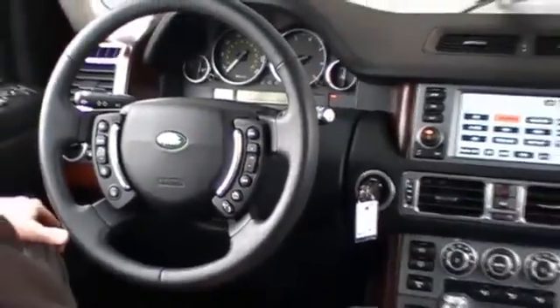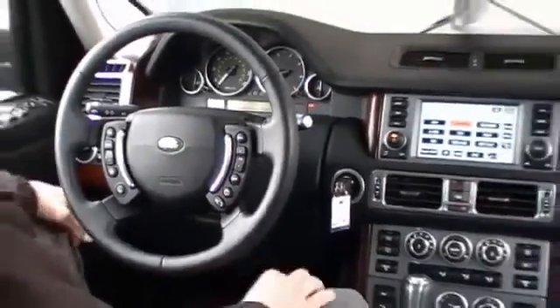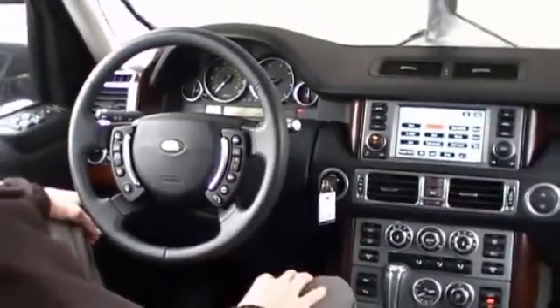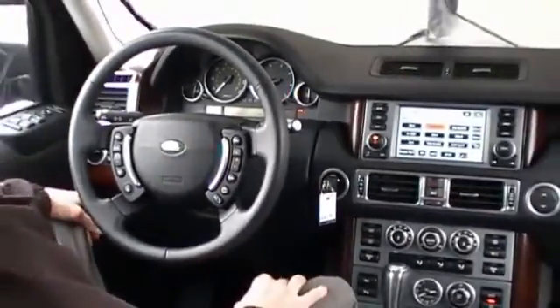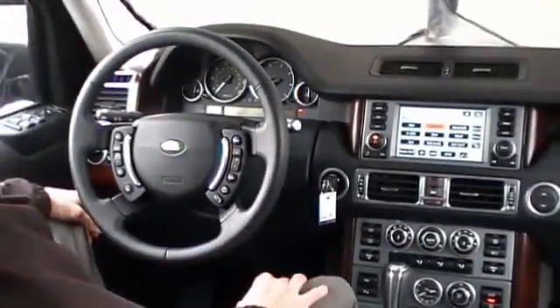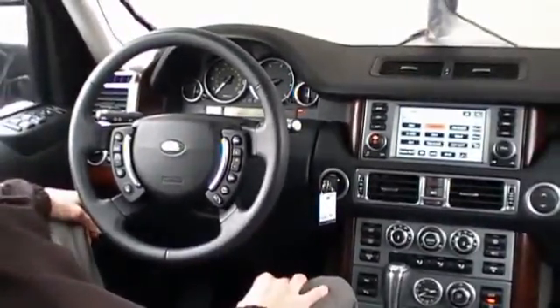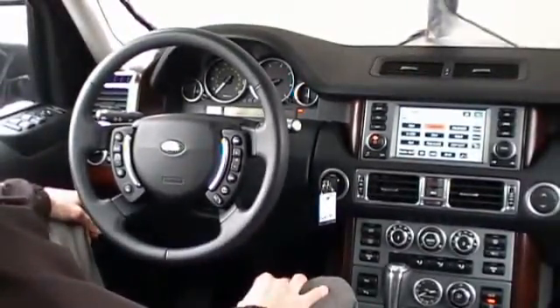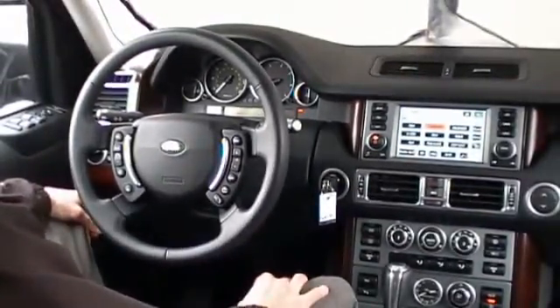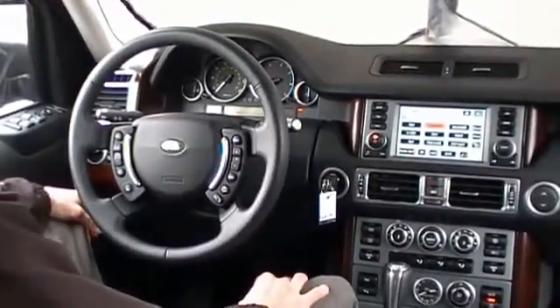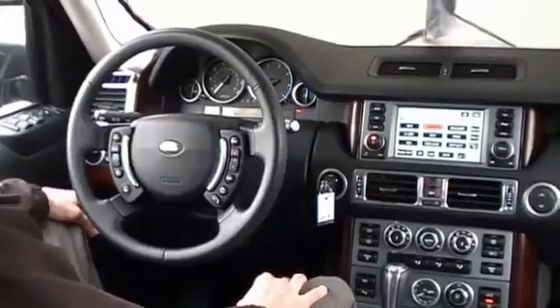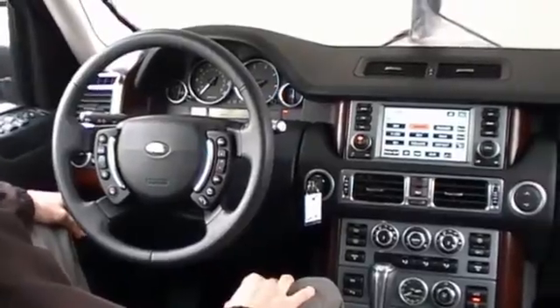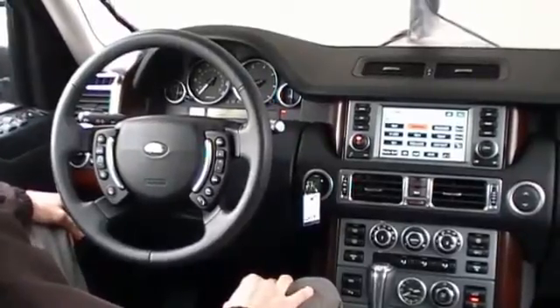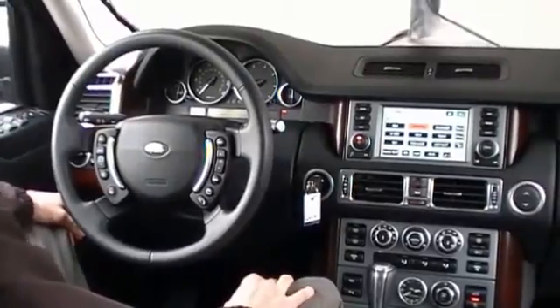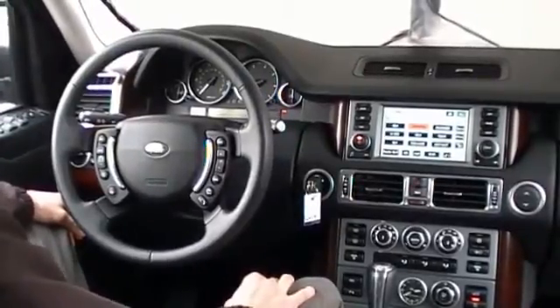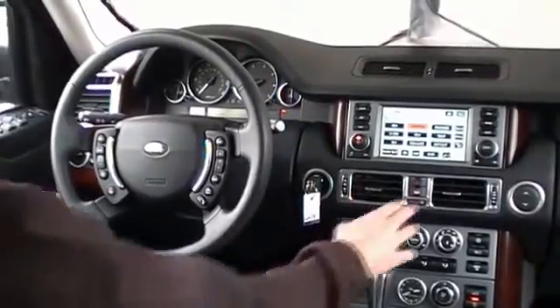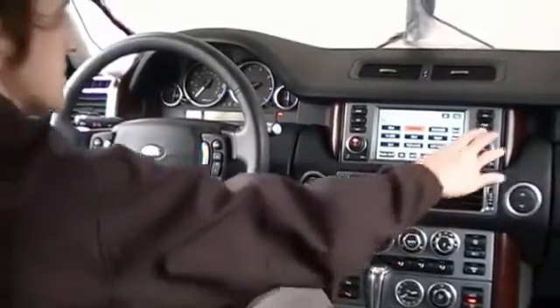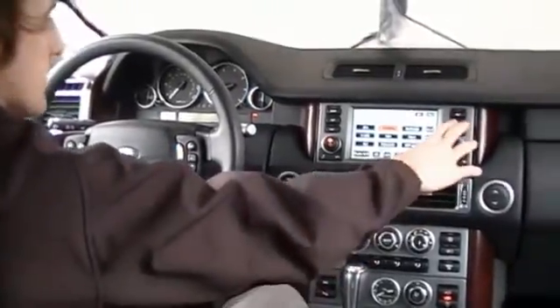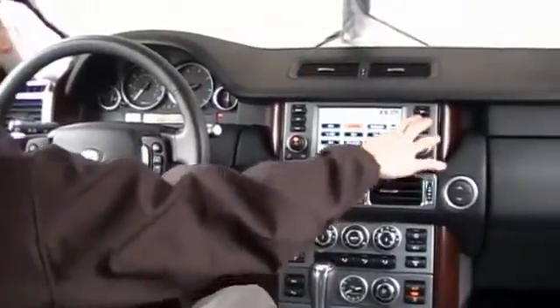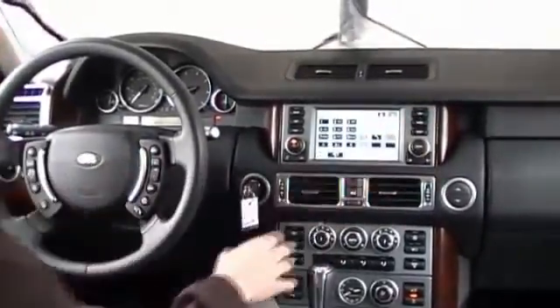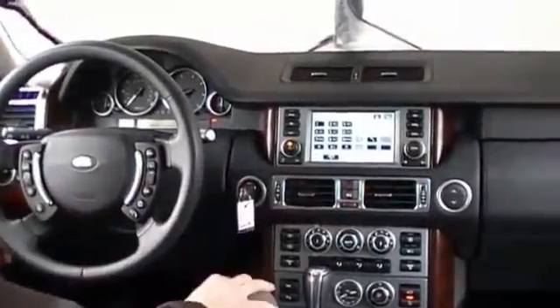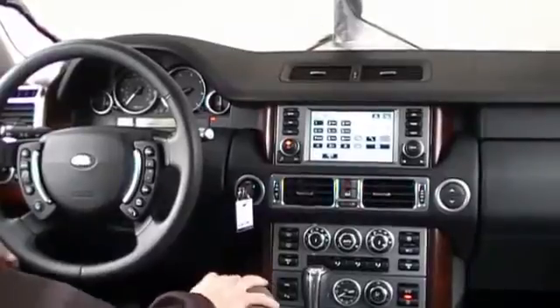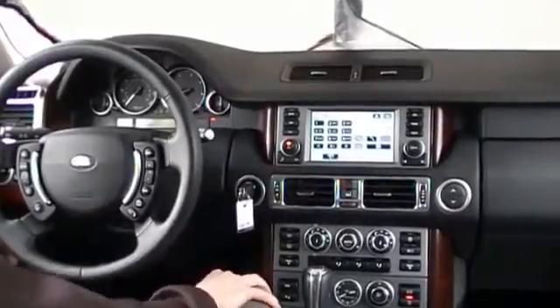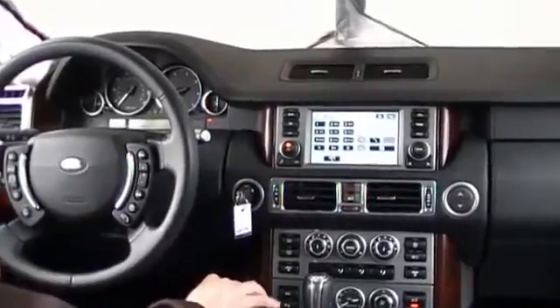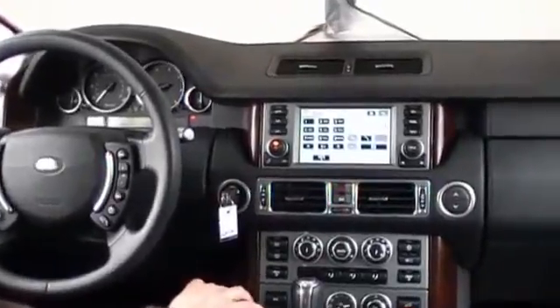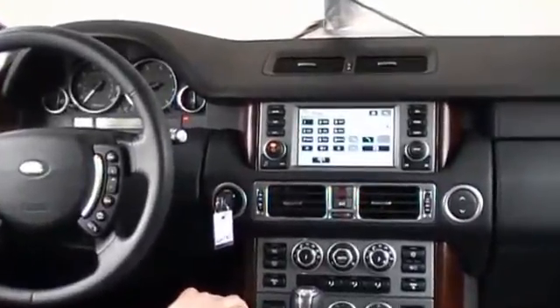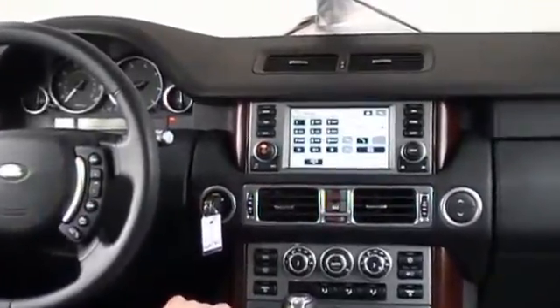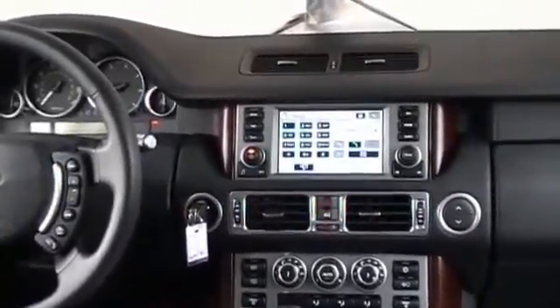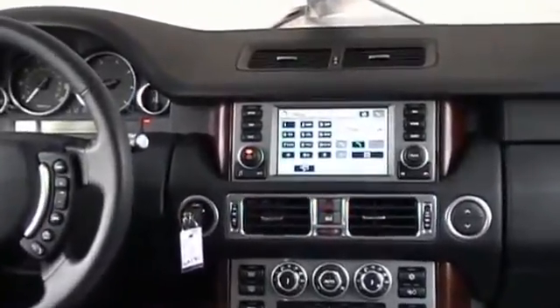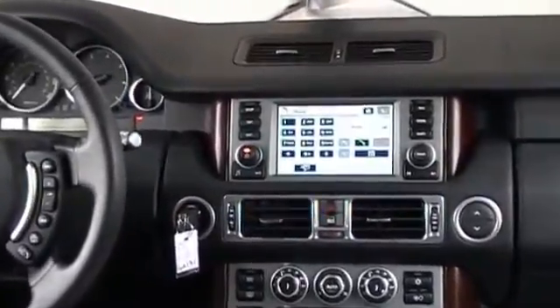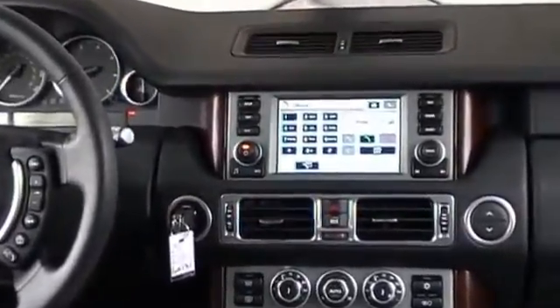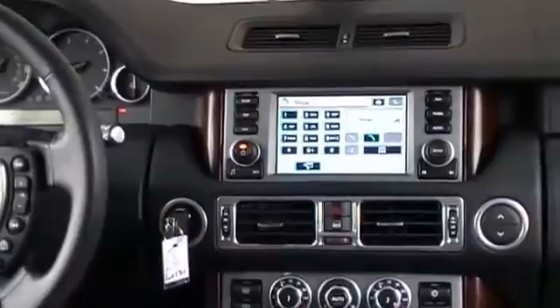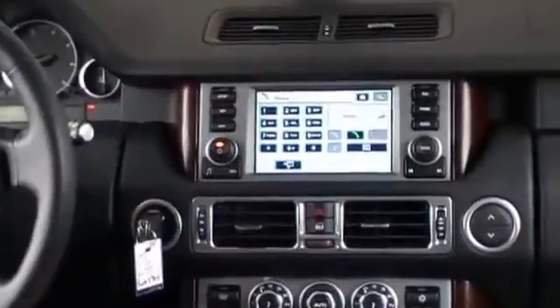To browse the phone book, missed call, and dial call list through the head unit itself, we first have to enter into the phone interface. This is the base home screen of the phone interface. We can see that the telephone is connected to it.